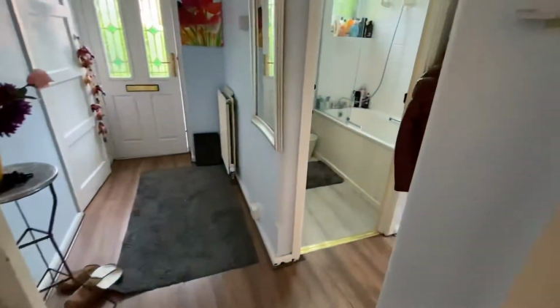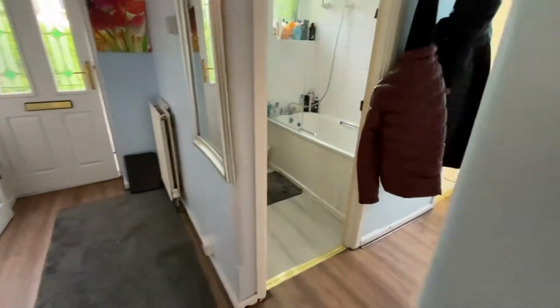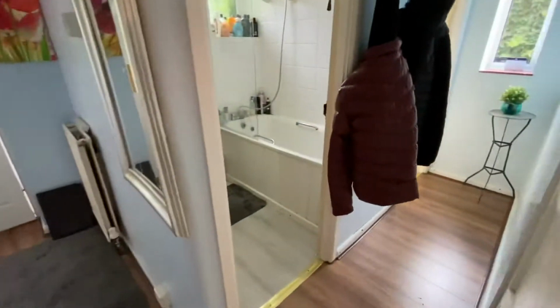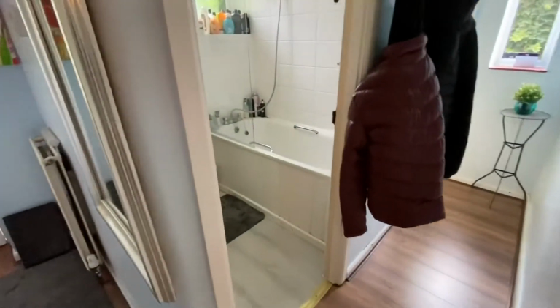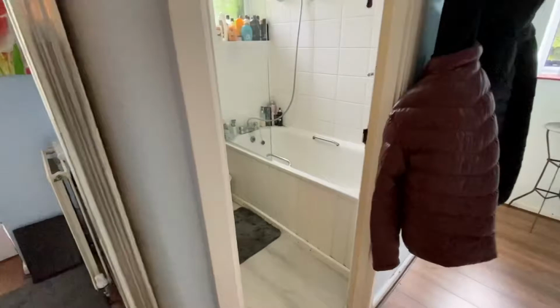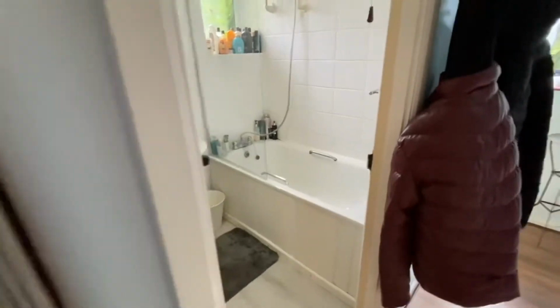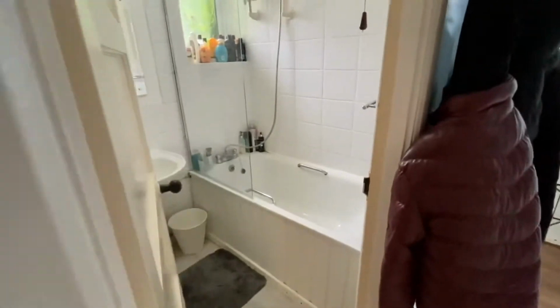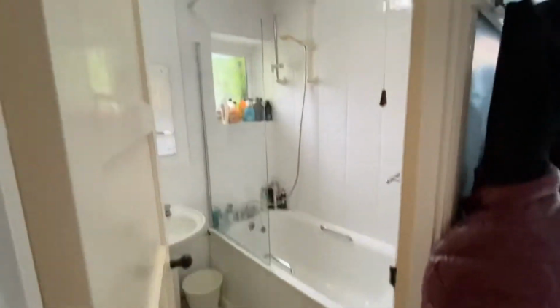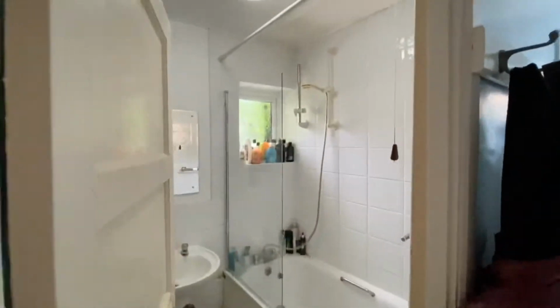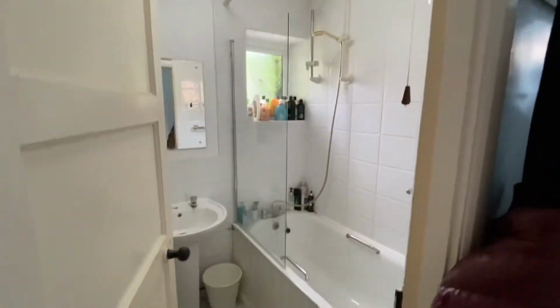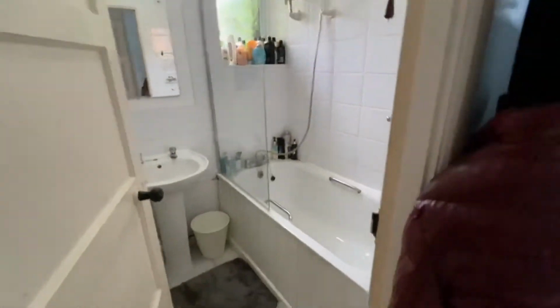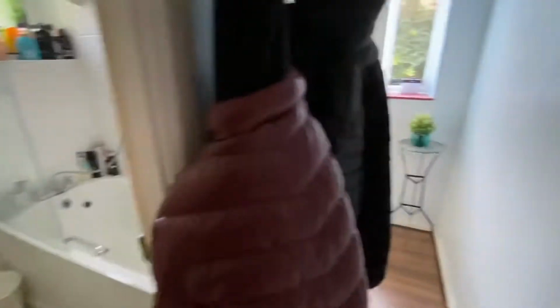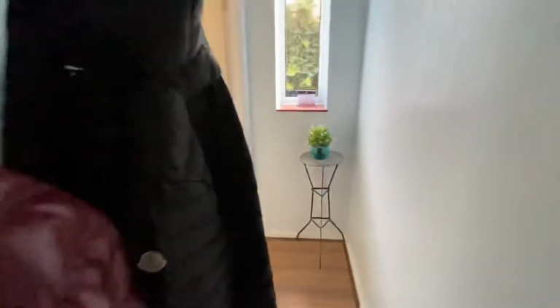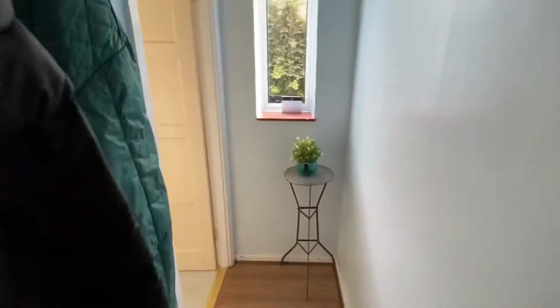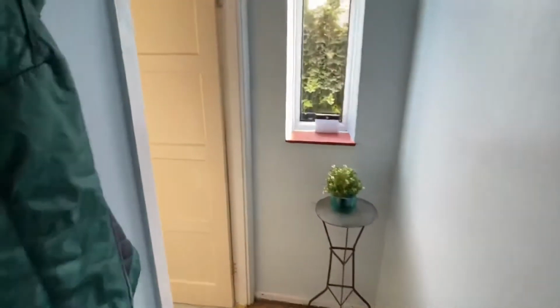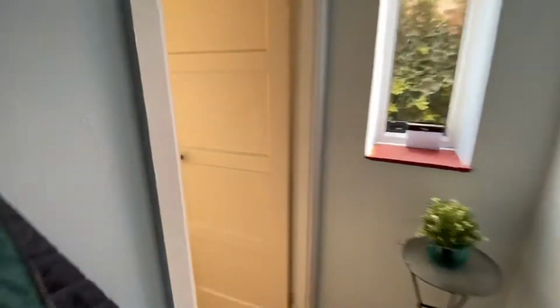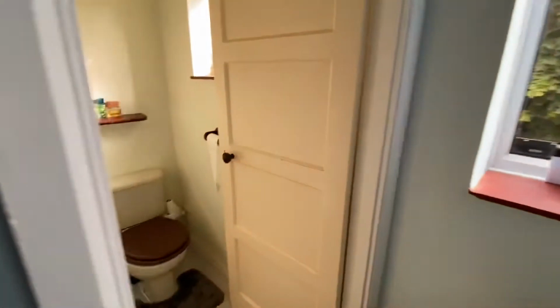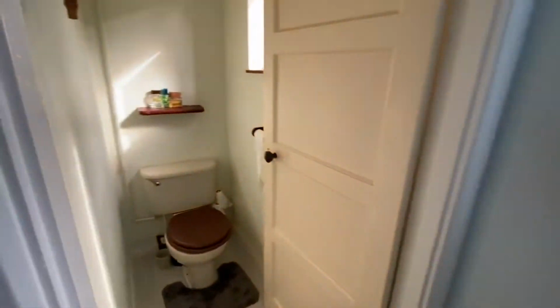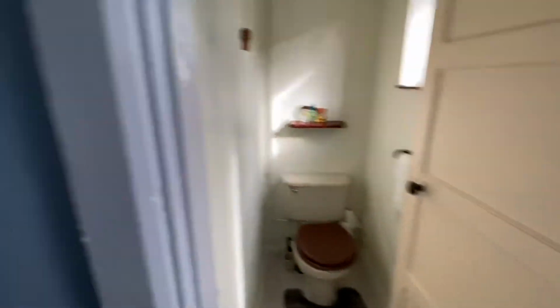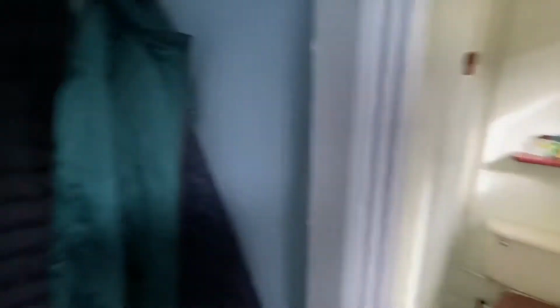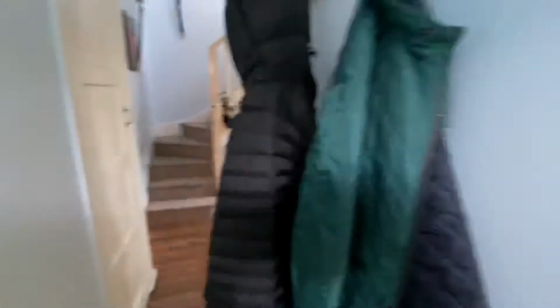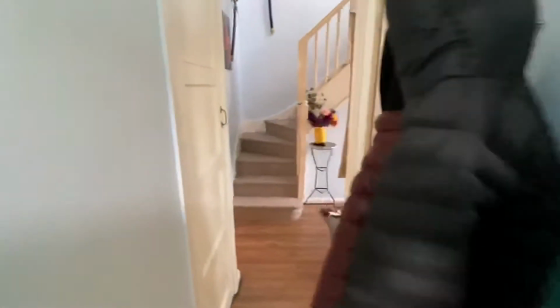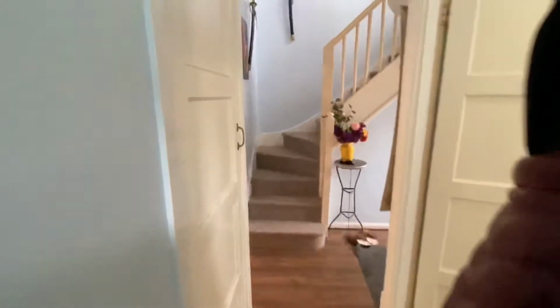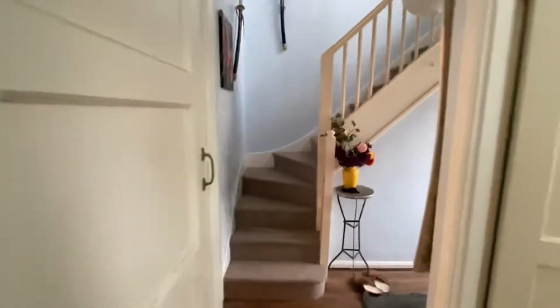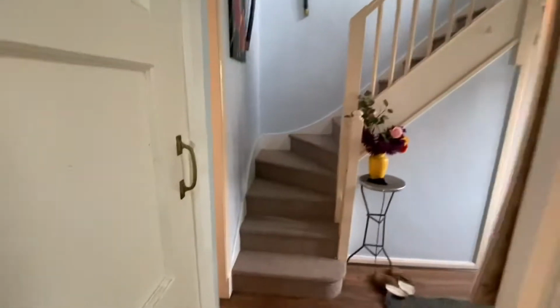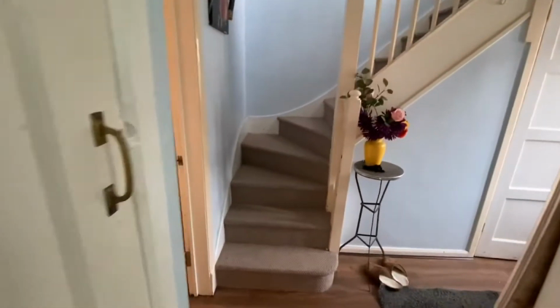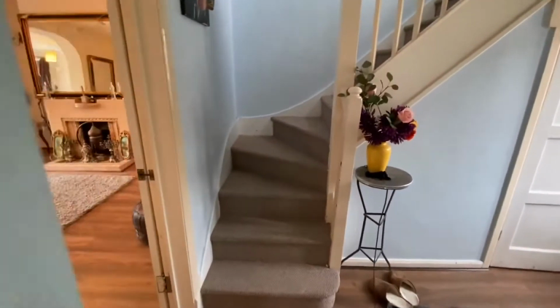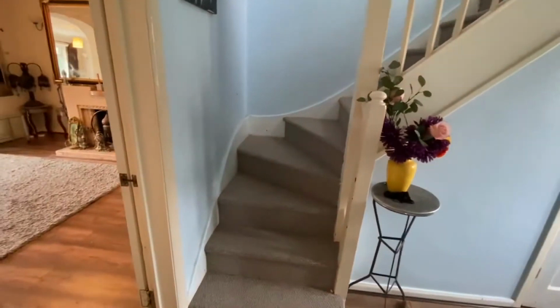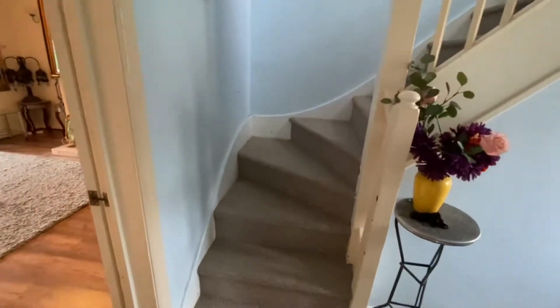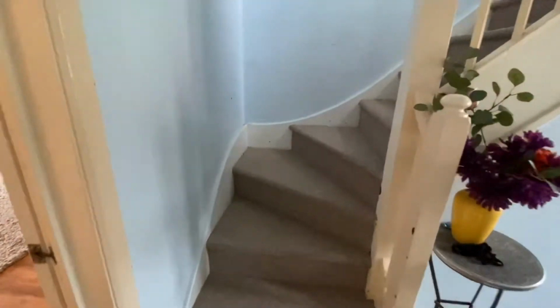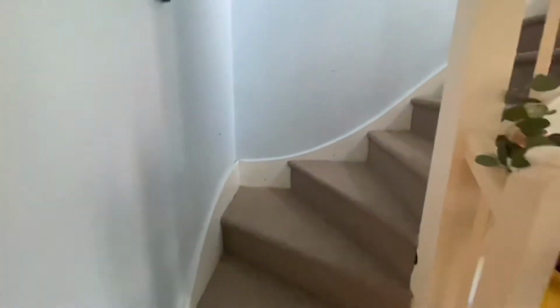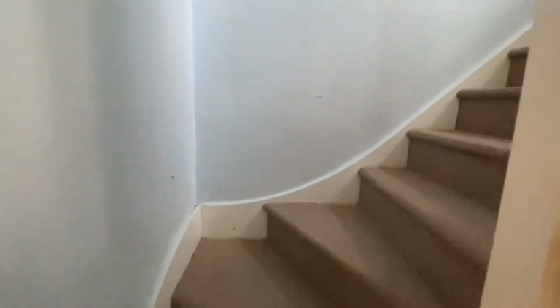Bathroom first — downstairs bathroom. Bath with a hand shower over, basin and a separate WC. Please note this is all shot with a wide angle lens, so it will give the appearance of being slightly larger than in real life.